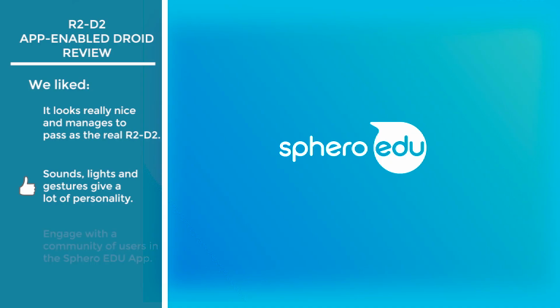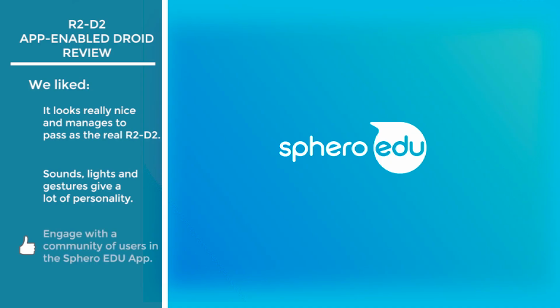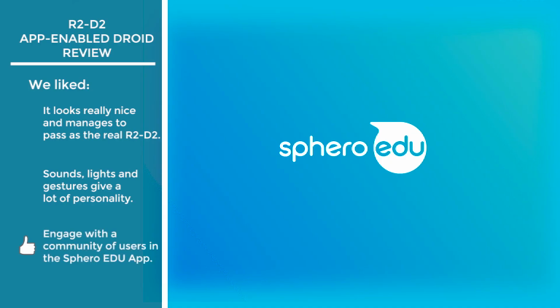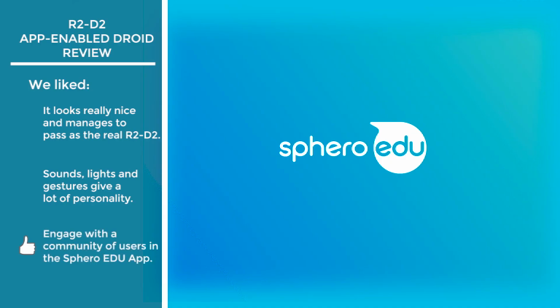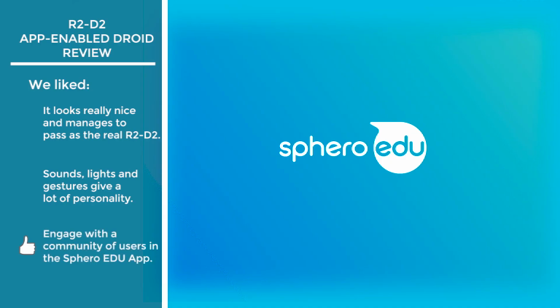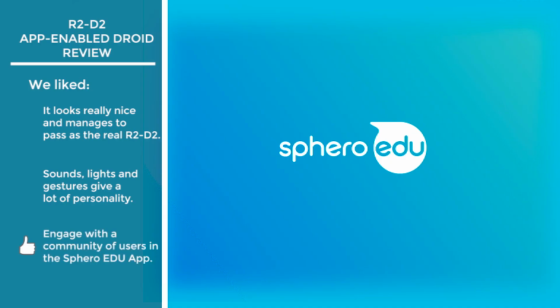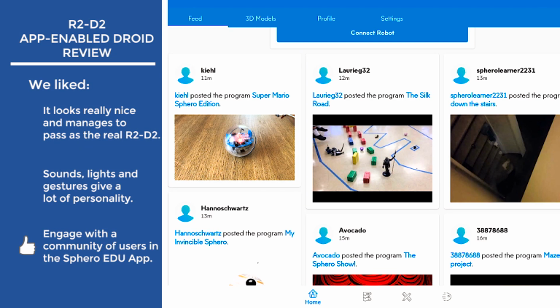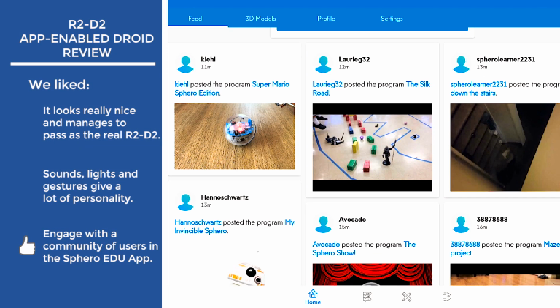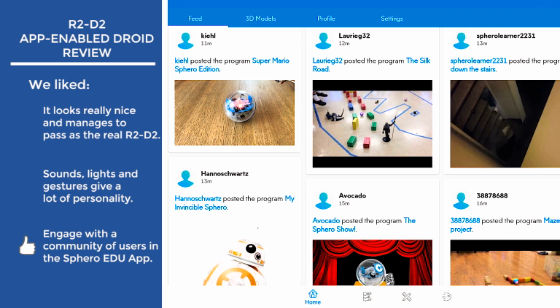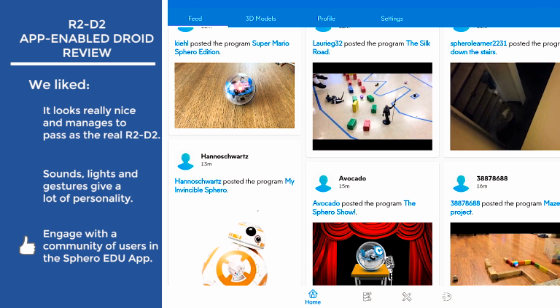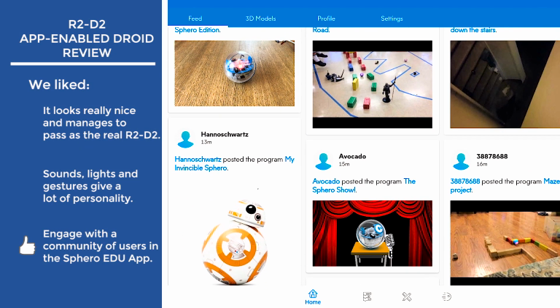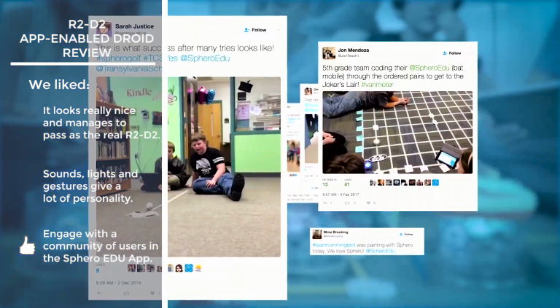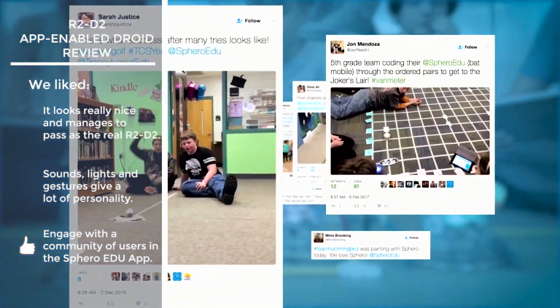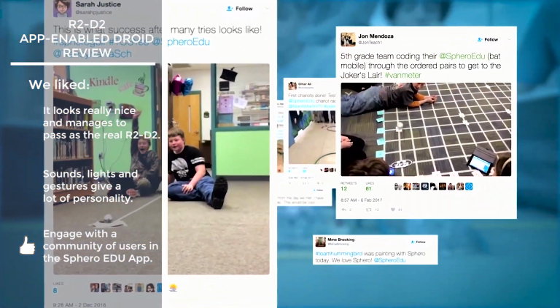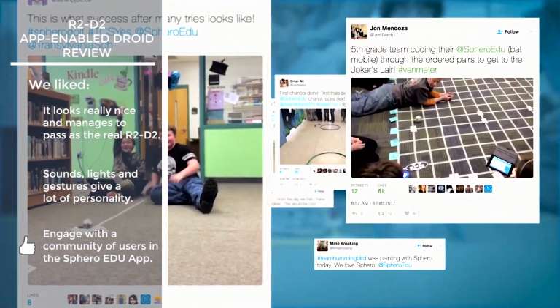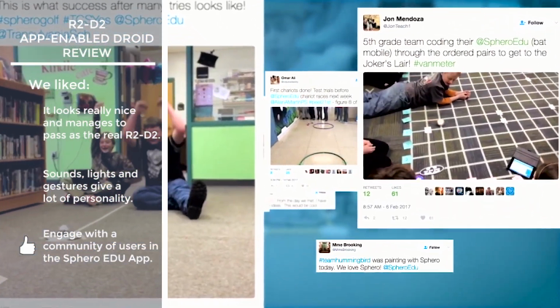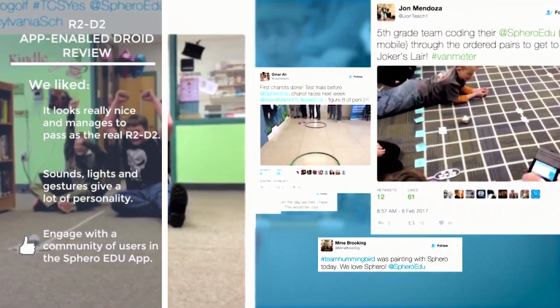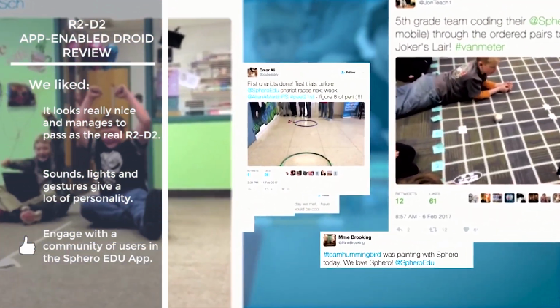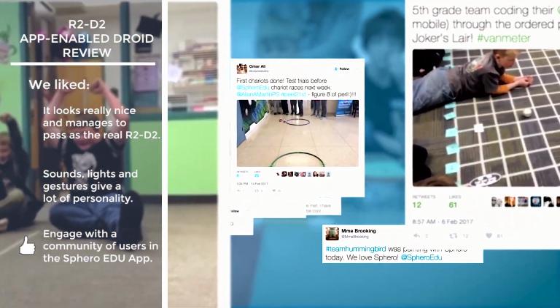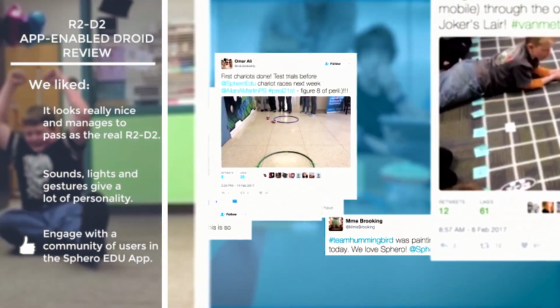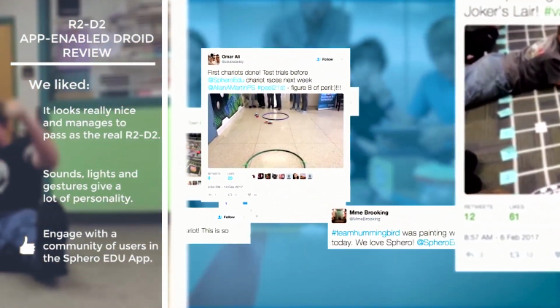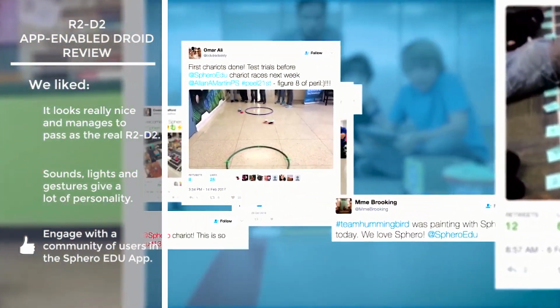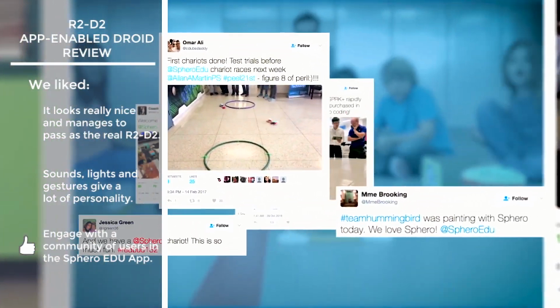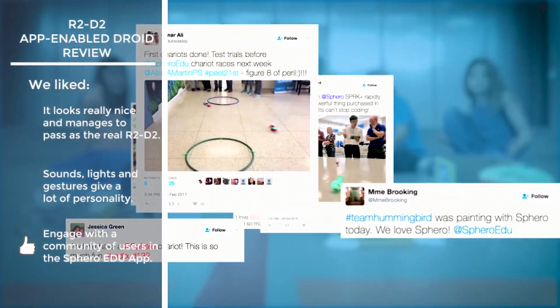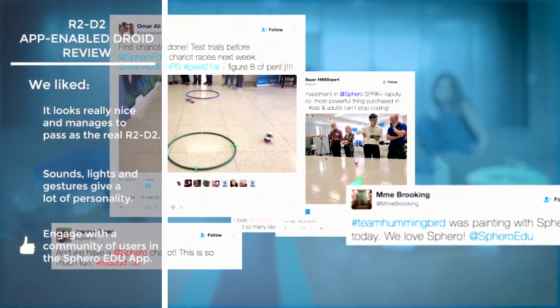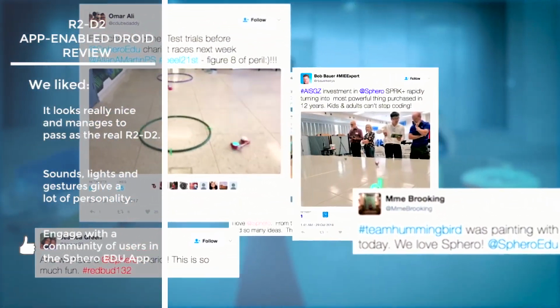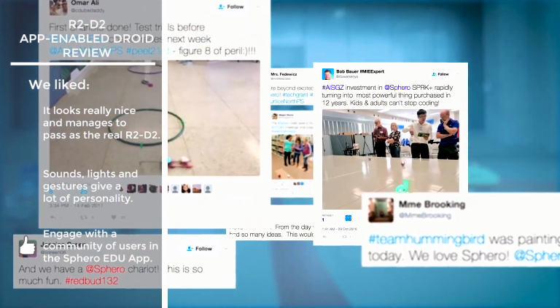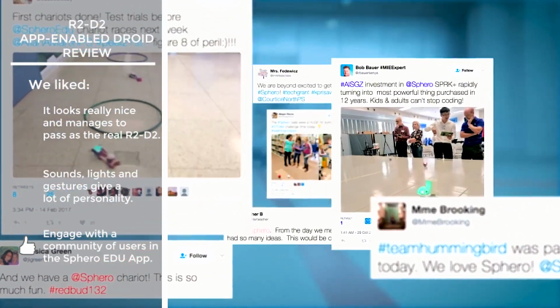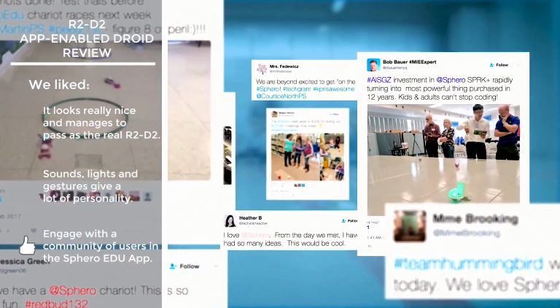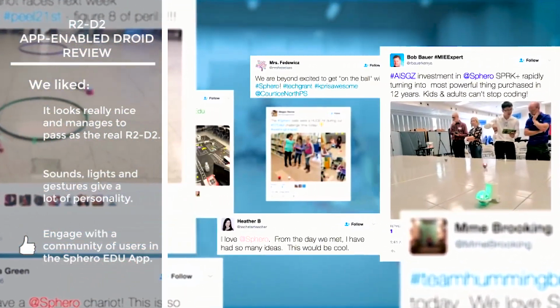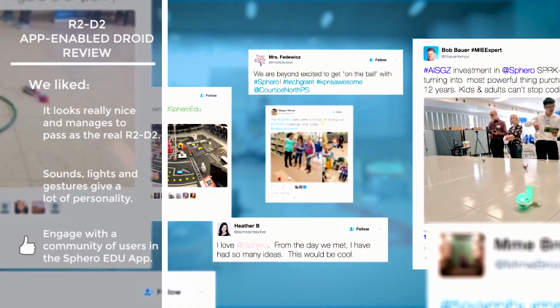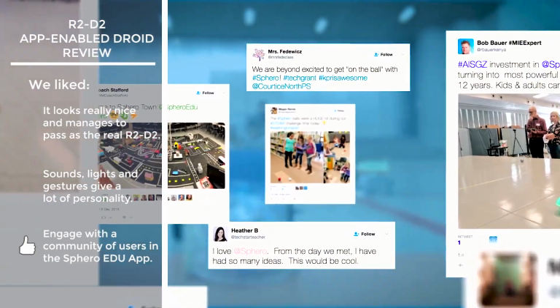In the Sphero EDU, there is an active community of users to share experiences, tips, tutorials, challenges, and projects.